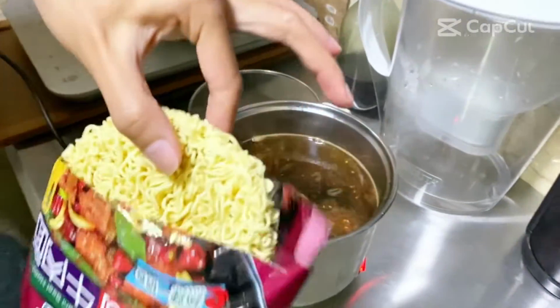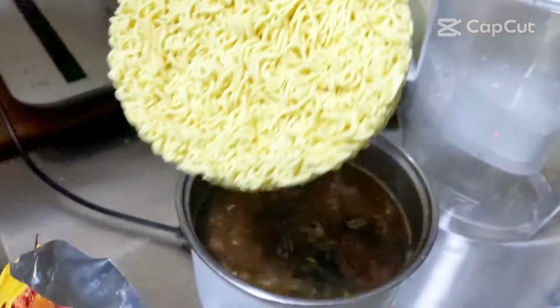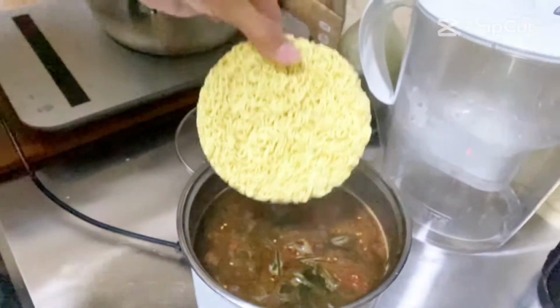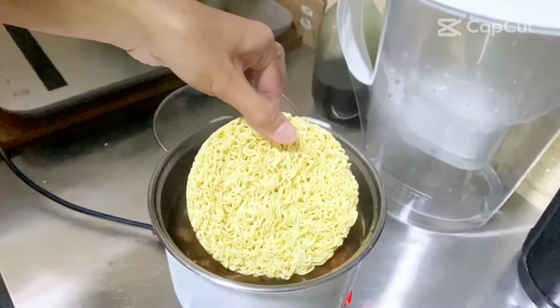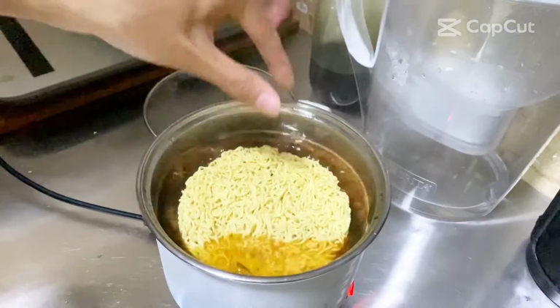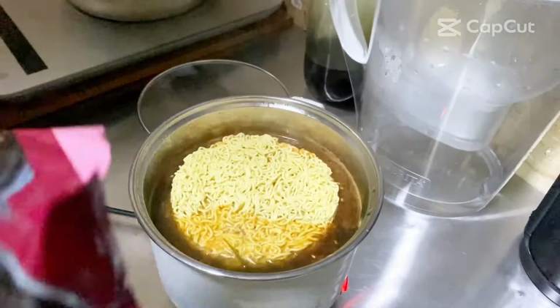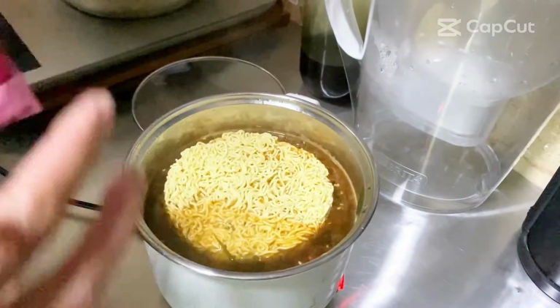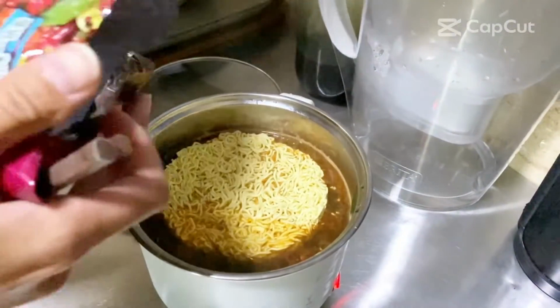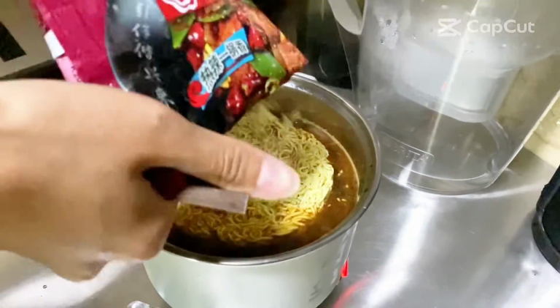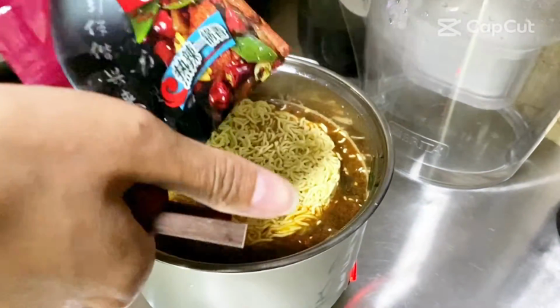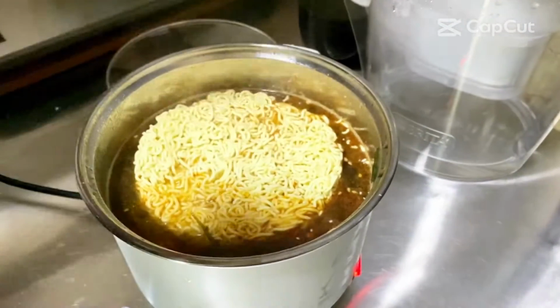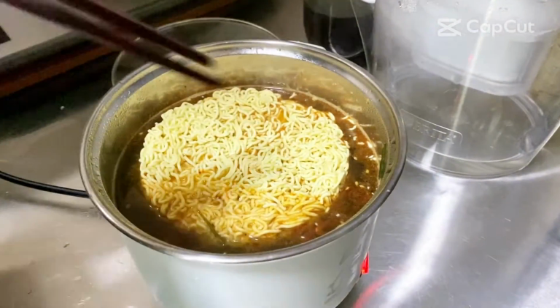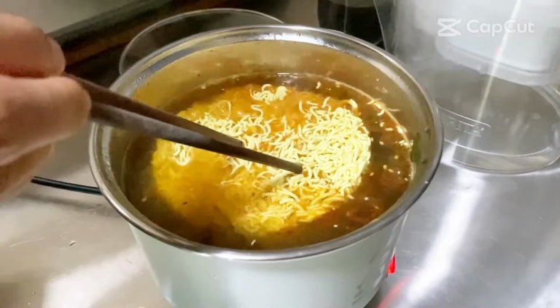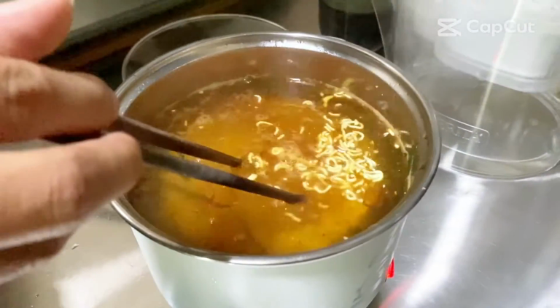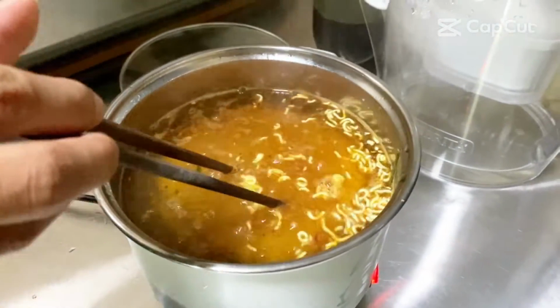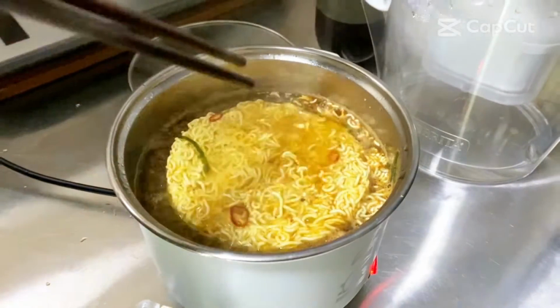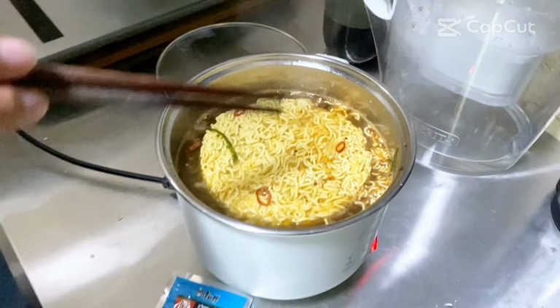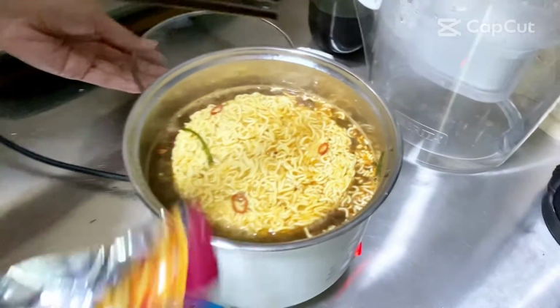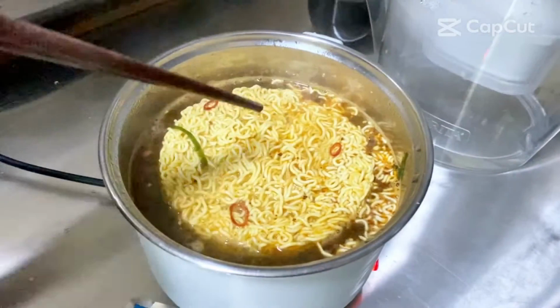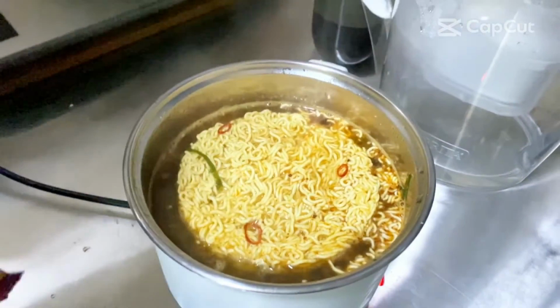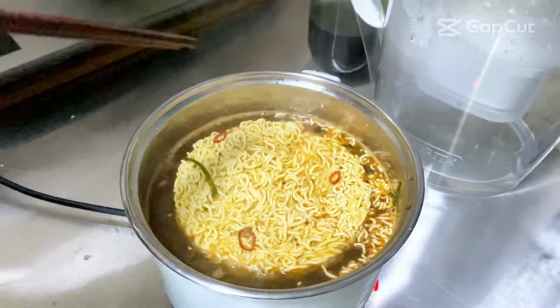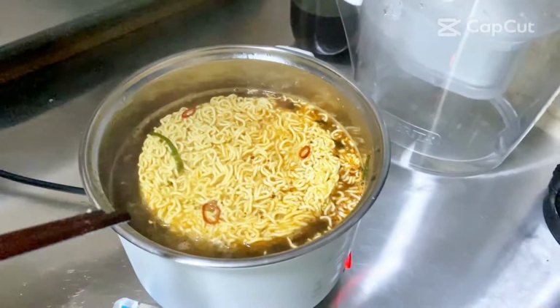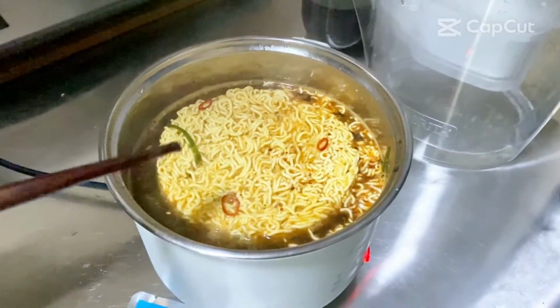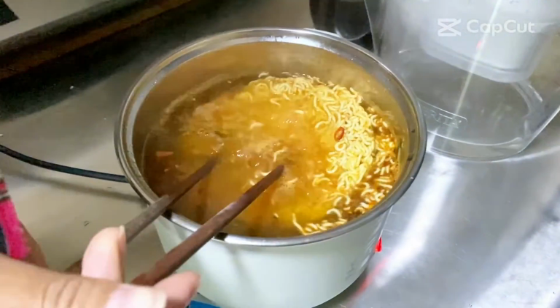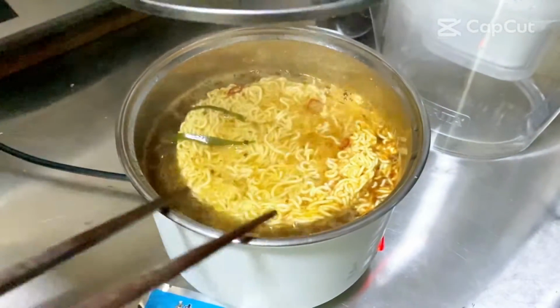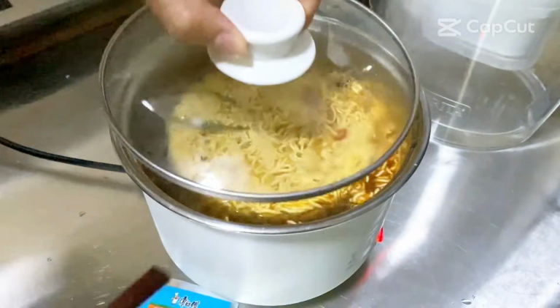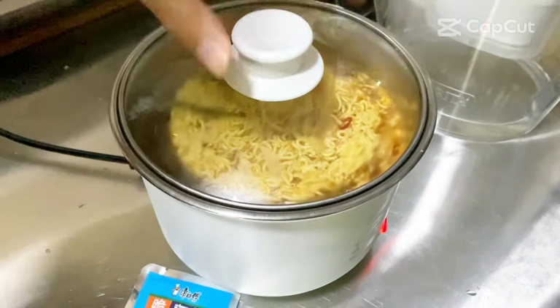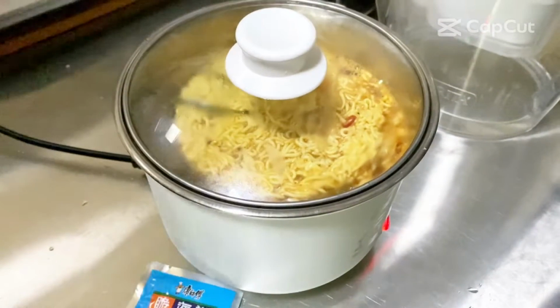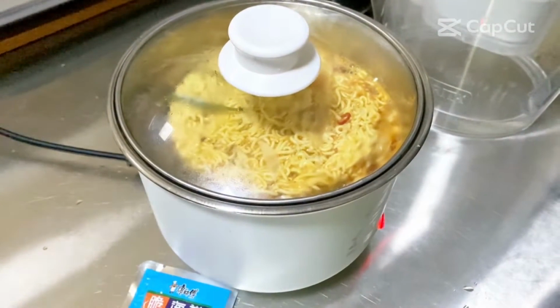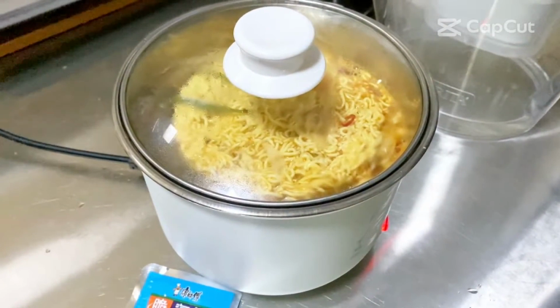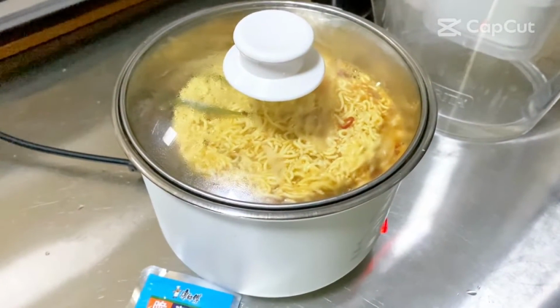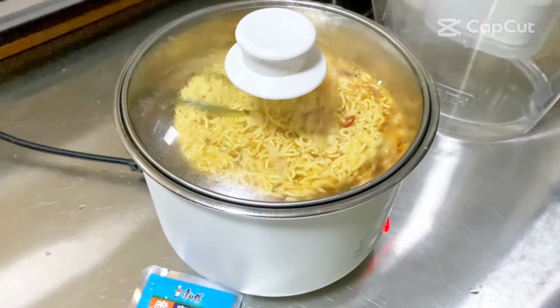So now we're gonna put the ramen inside. It's right in there — it's a circle just like the electronic ramen cooker. Now what you're gonna do is put the lid on top and then wait usually about five minutes.